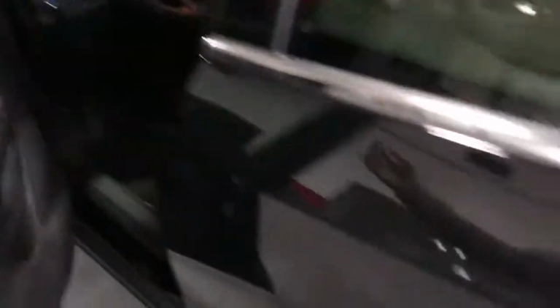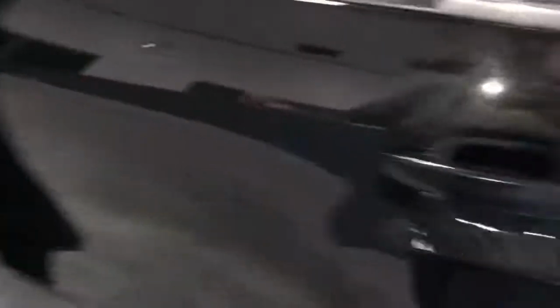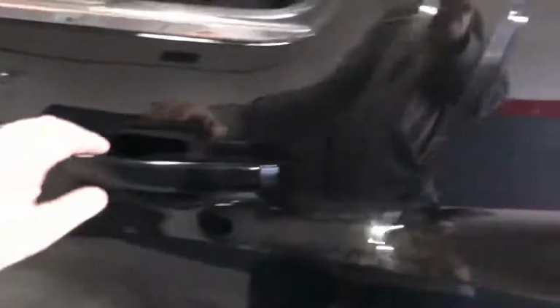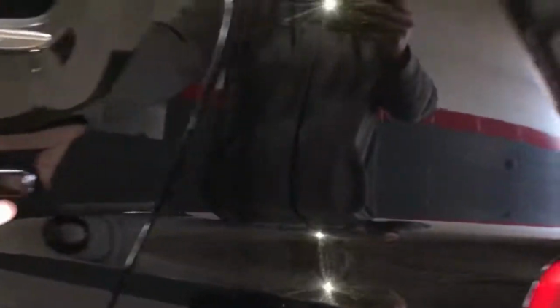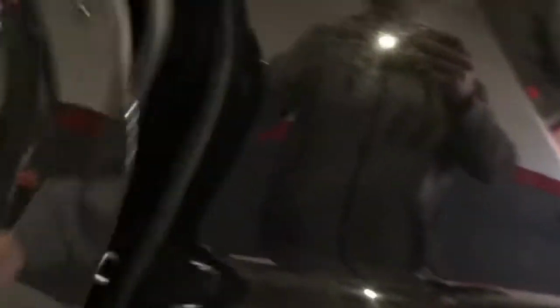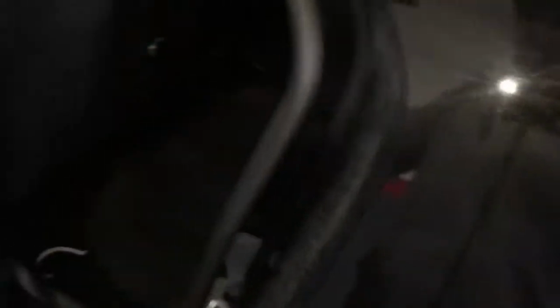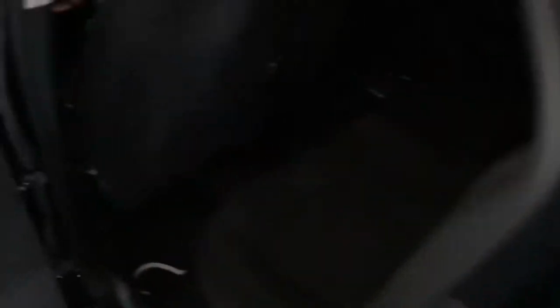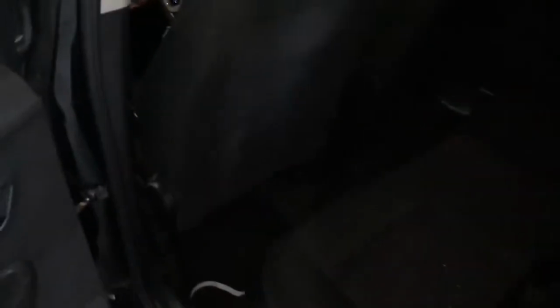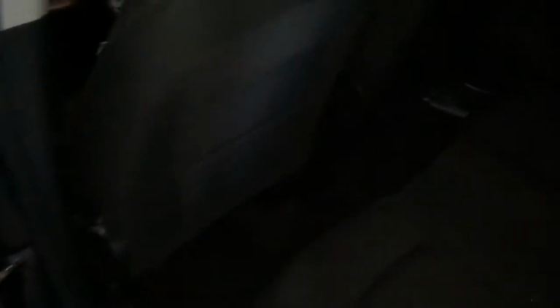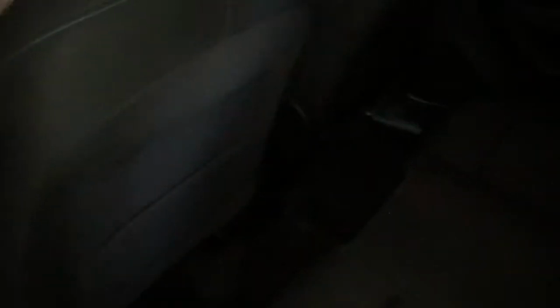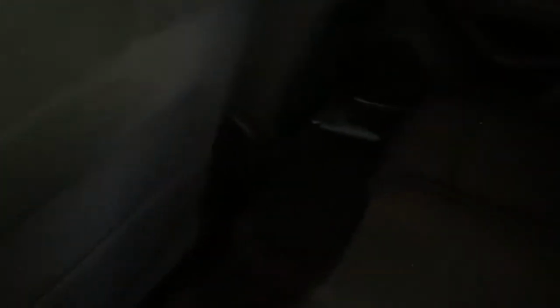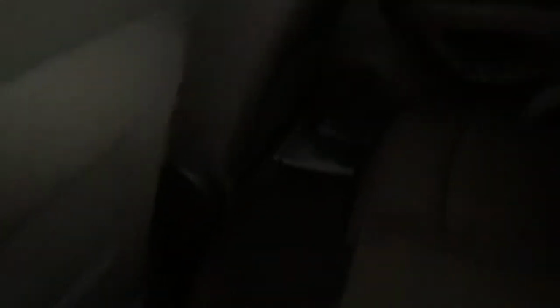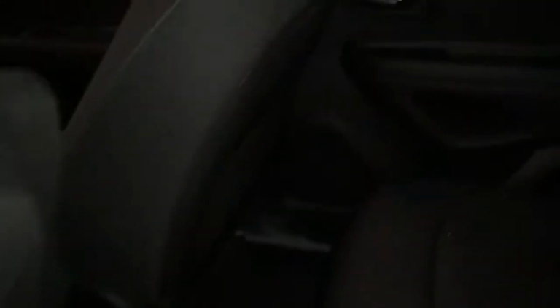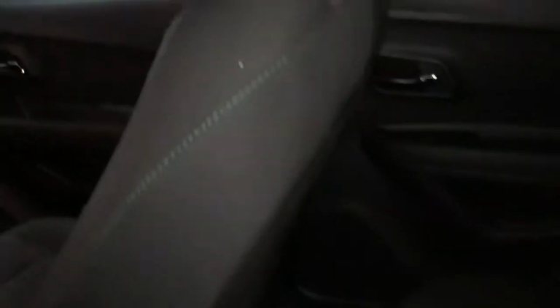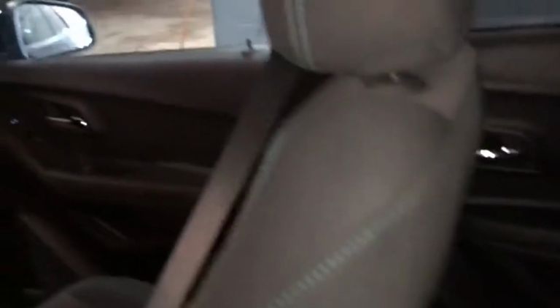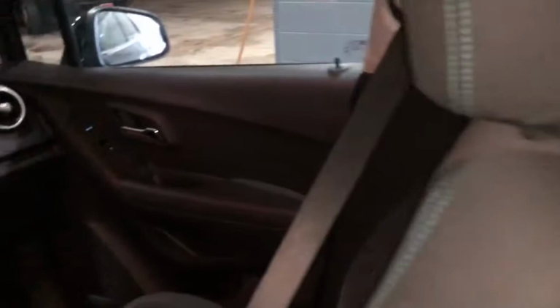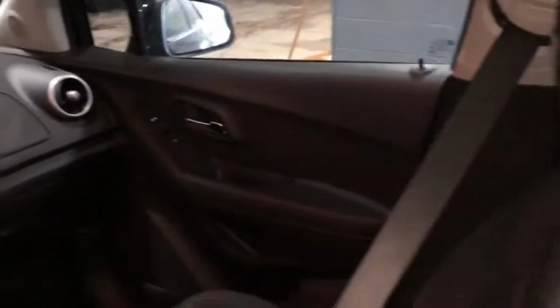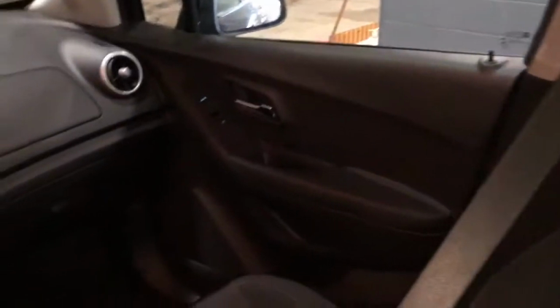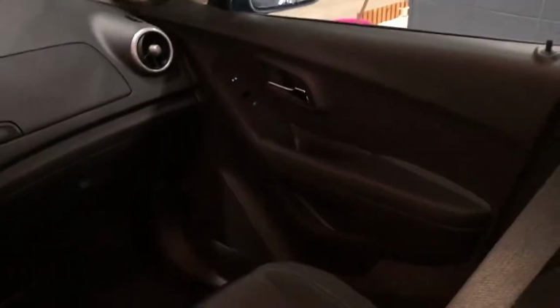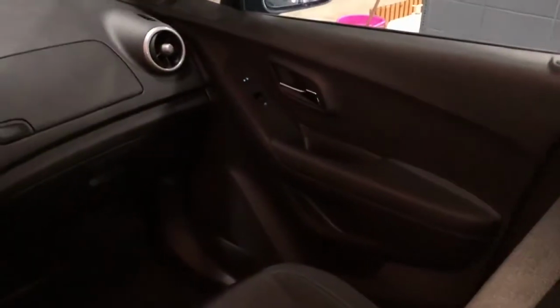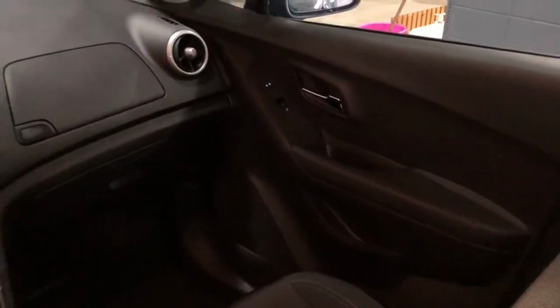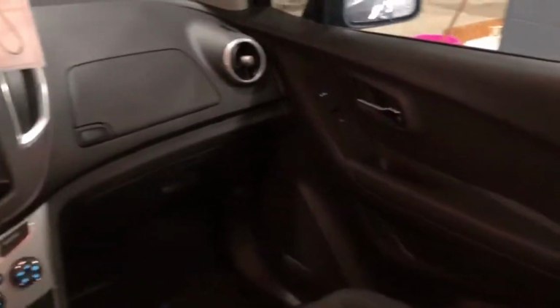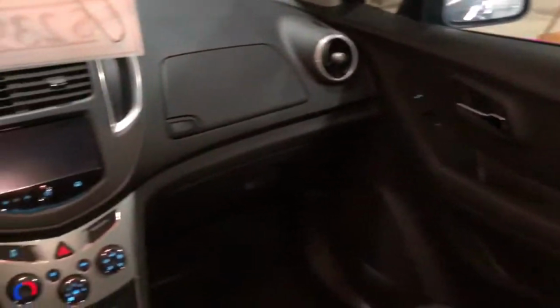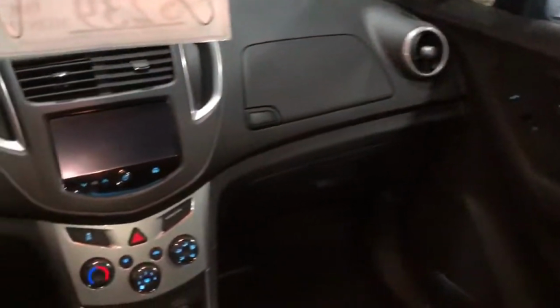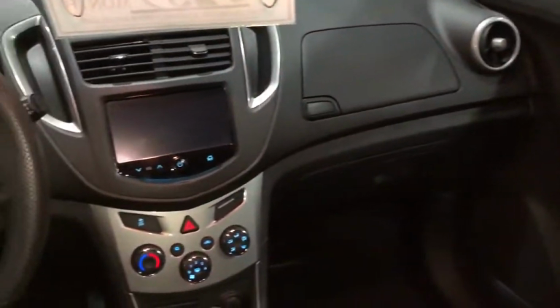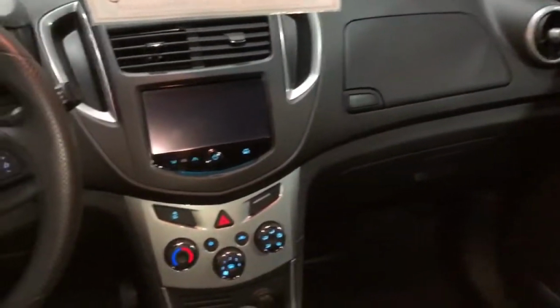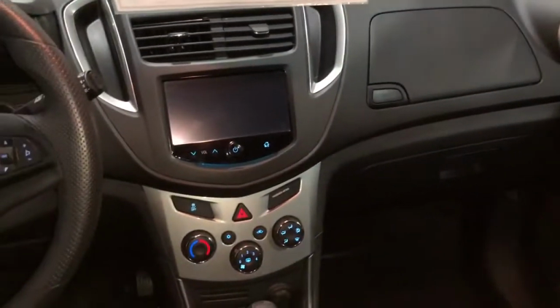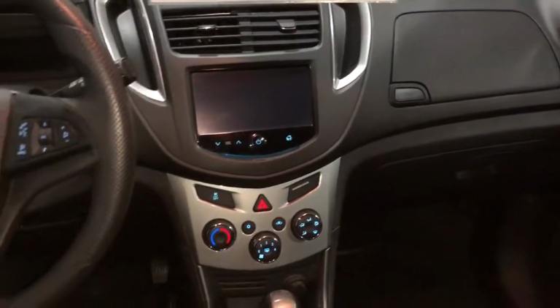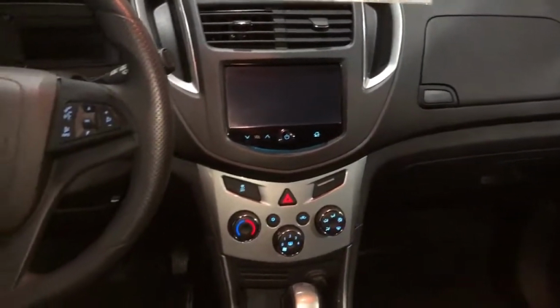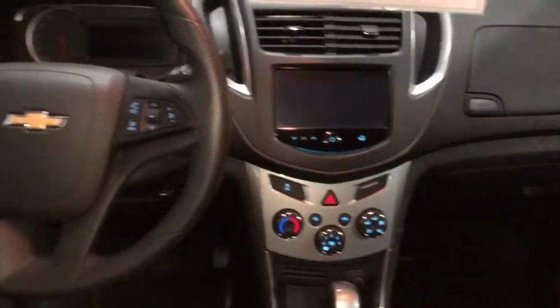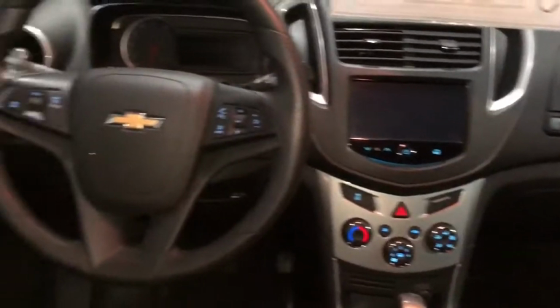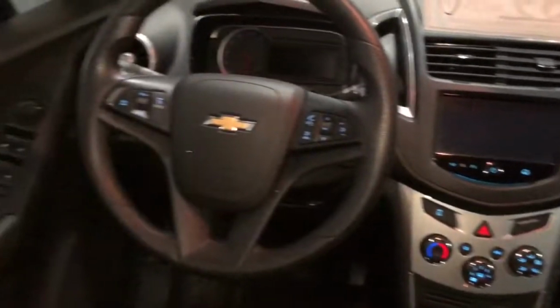You can make and receive phone calls right on the steering wheel through your cell phone. You can do Bluetooth audio streaming right to the touchscreen. It's got a backup camera.